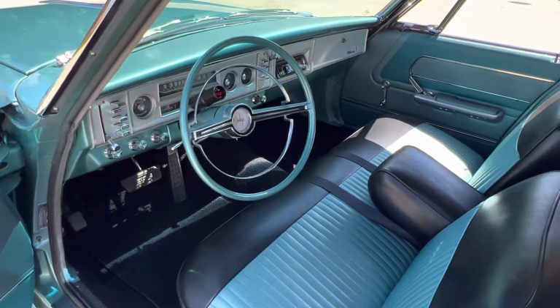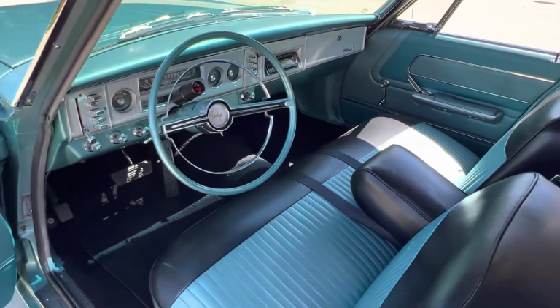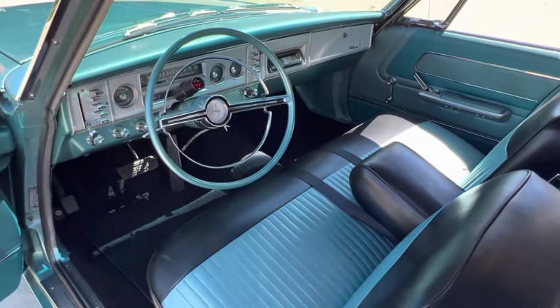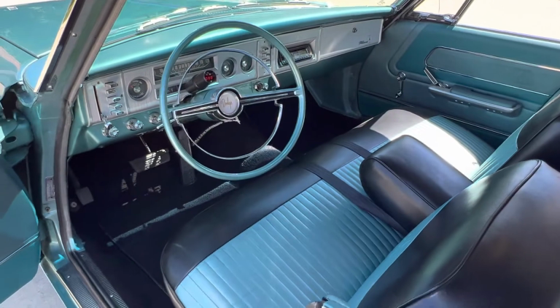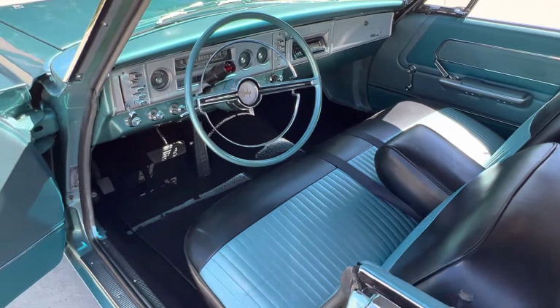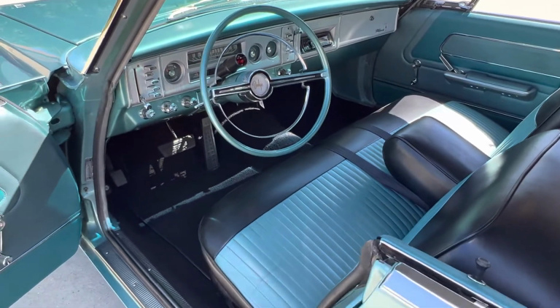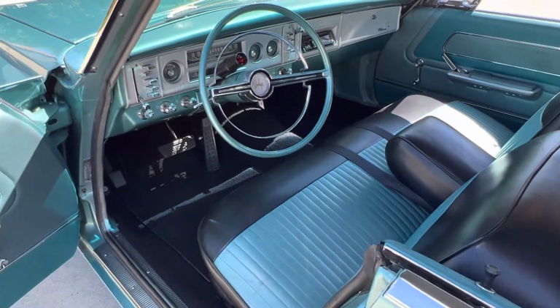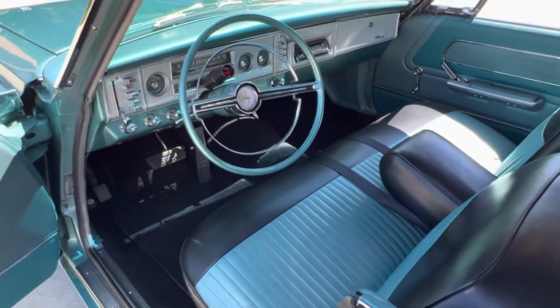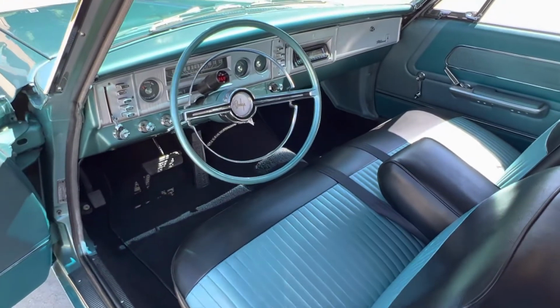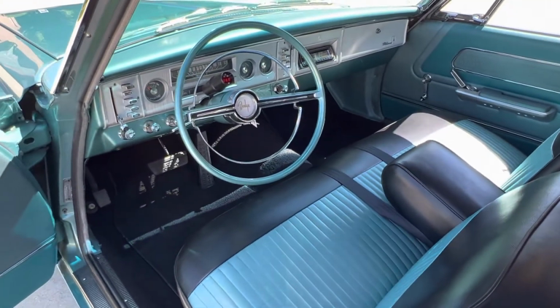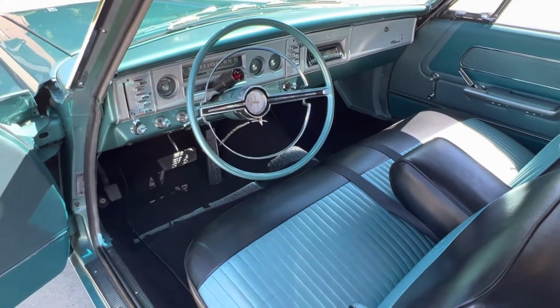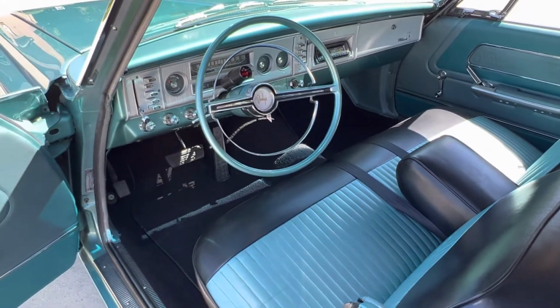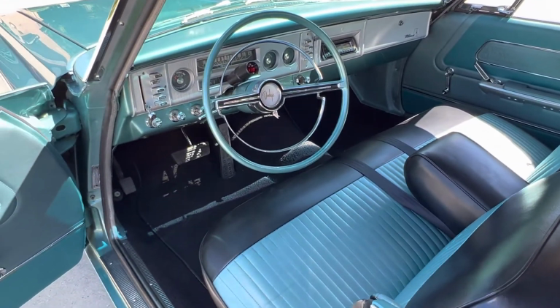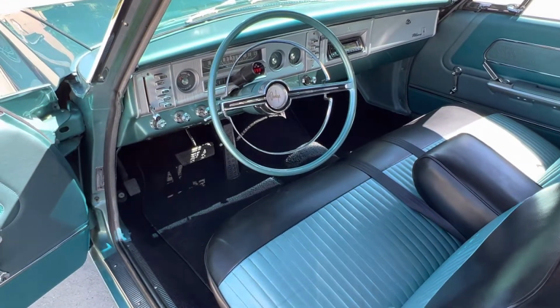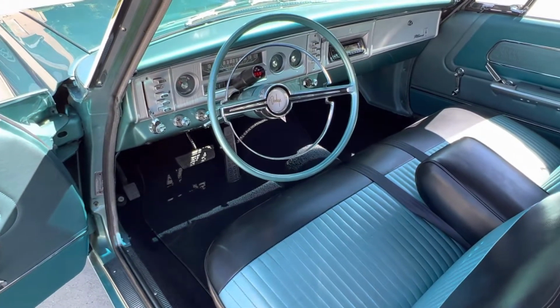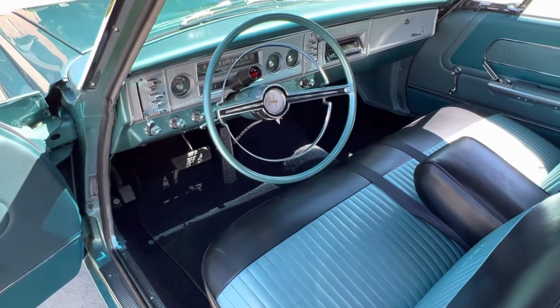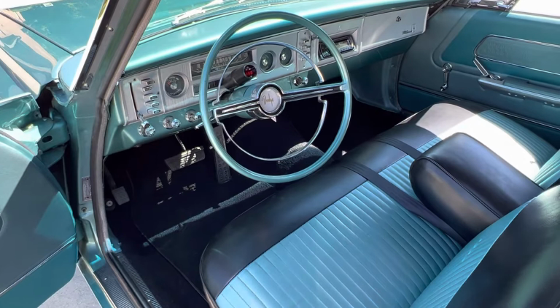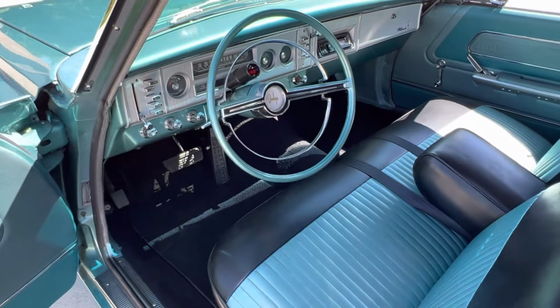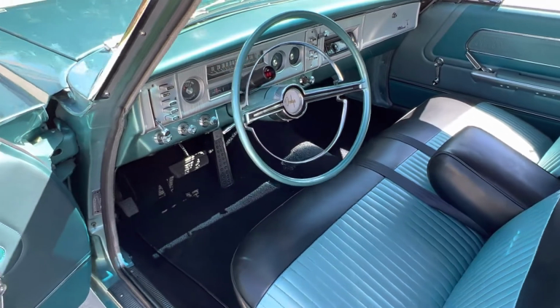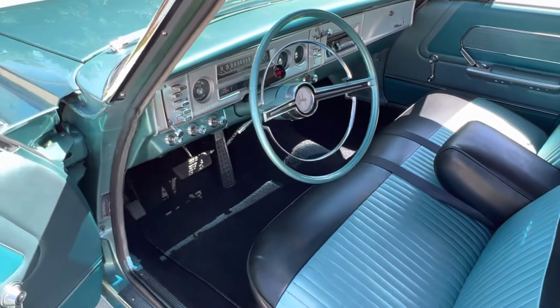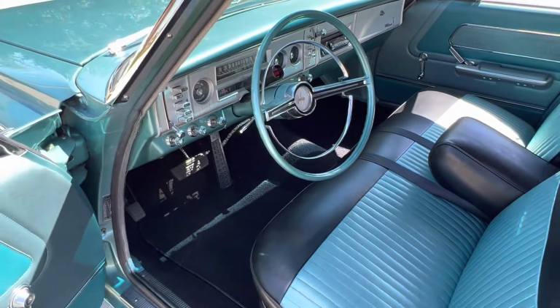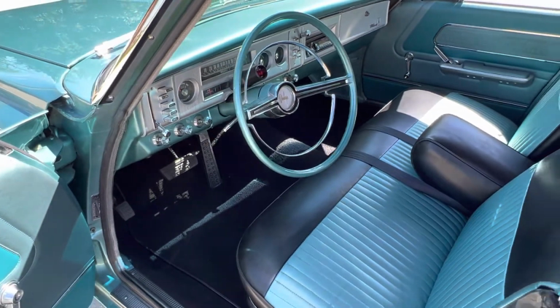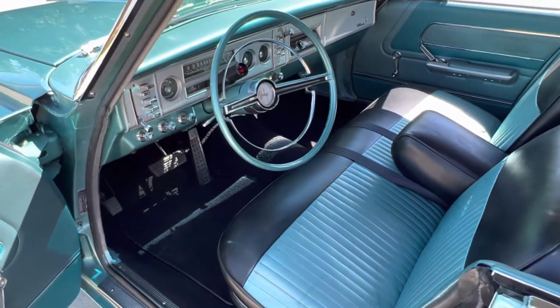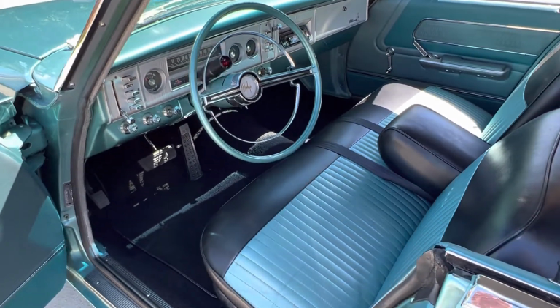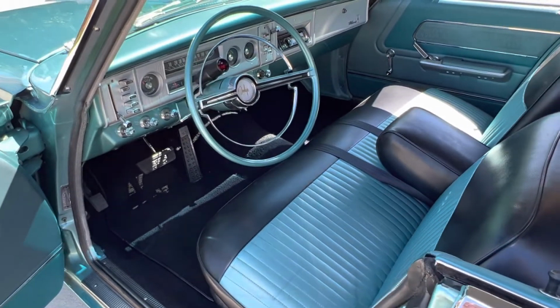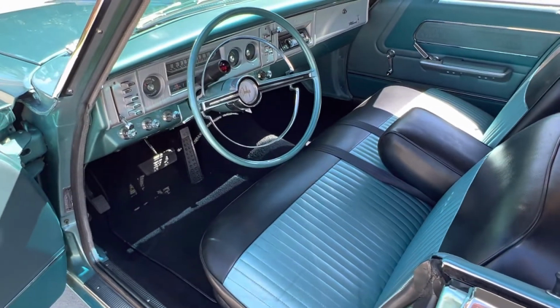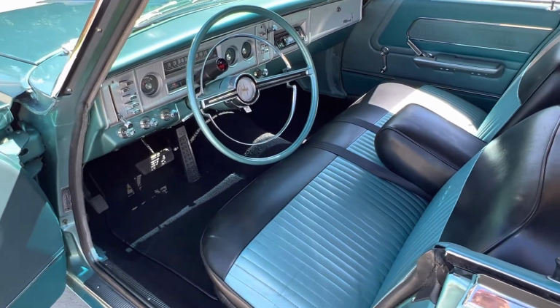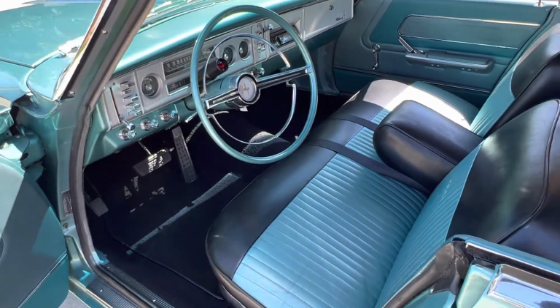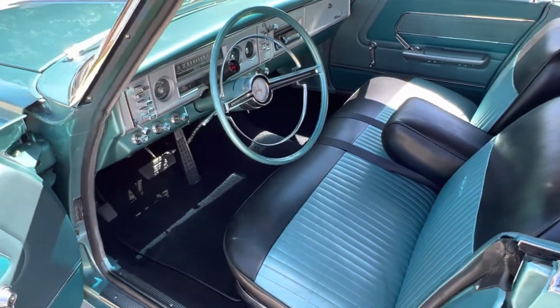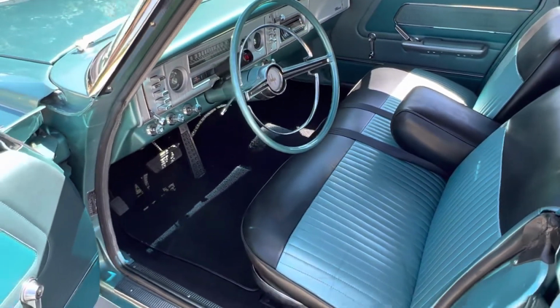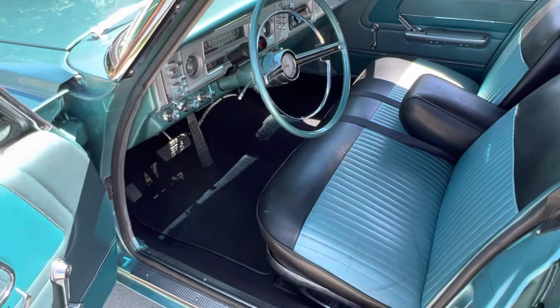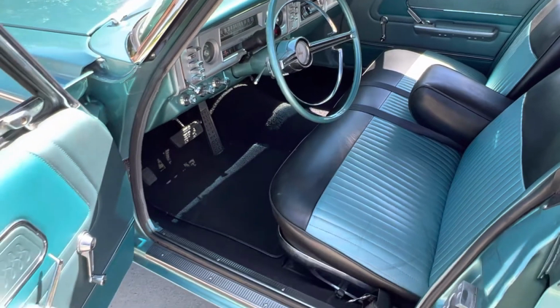Beautiful interior. Upgraded Pioneer AM FM CD player. Got a little digital tach there. All your speedometer gauges, your volt.